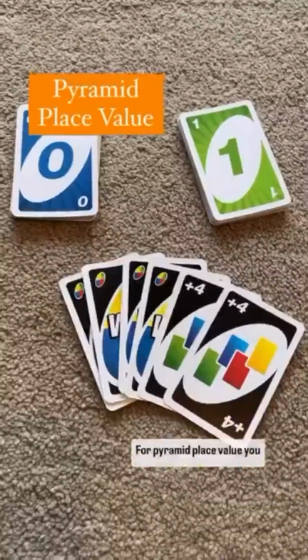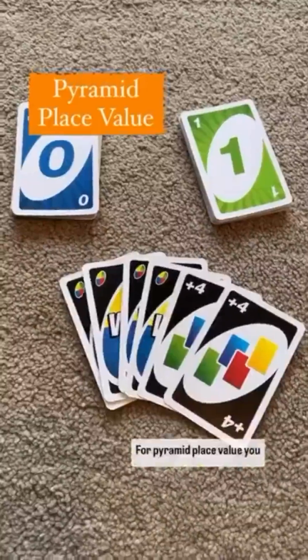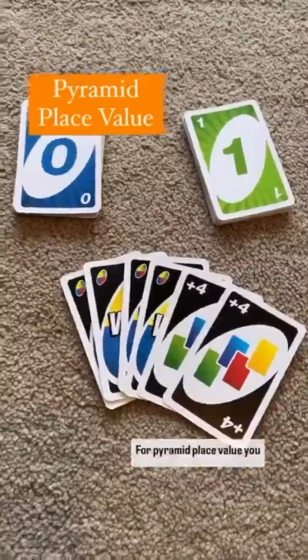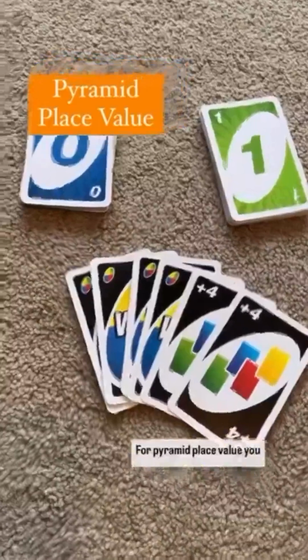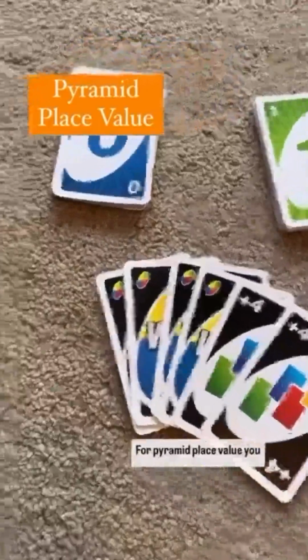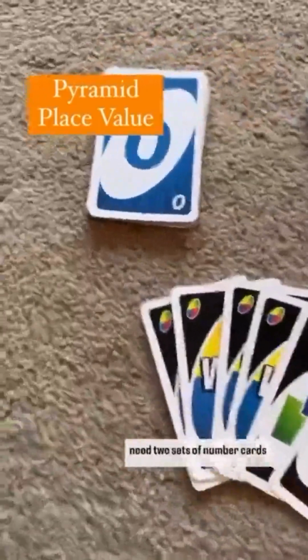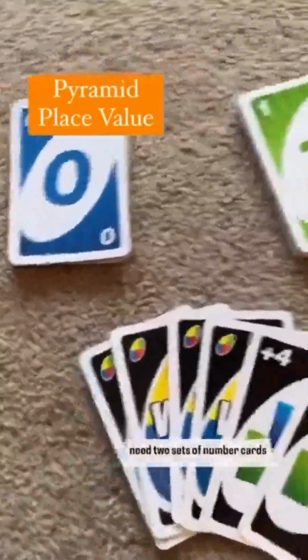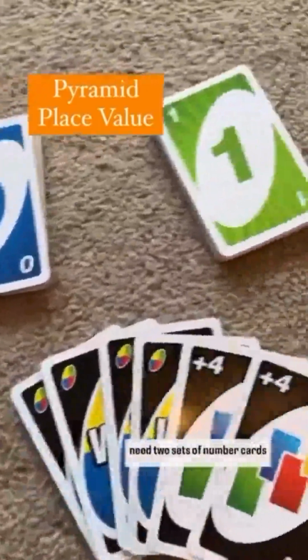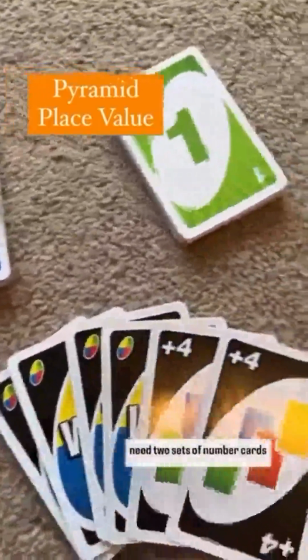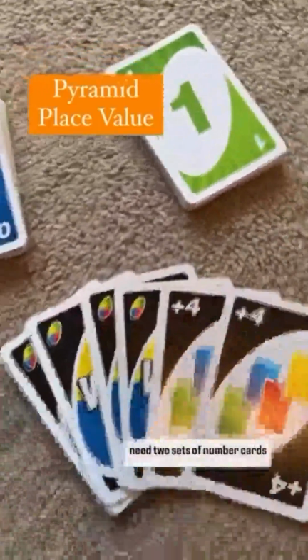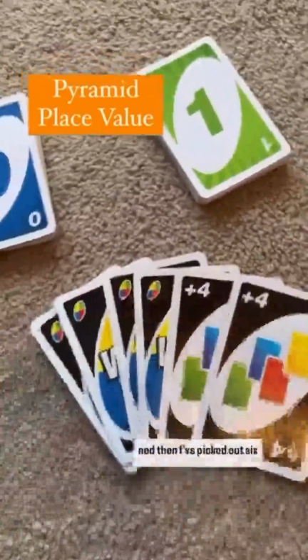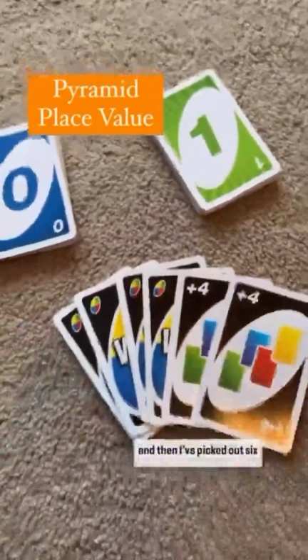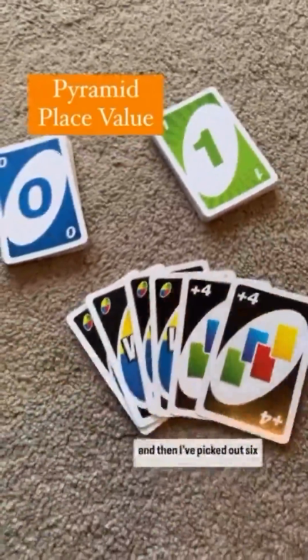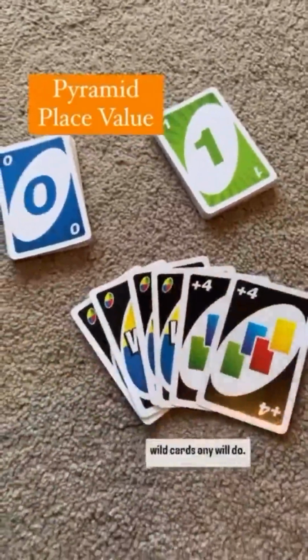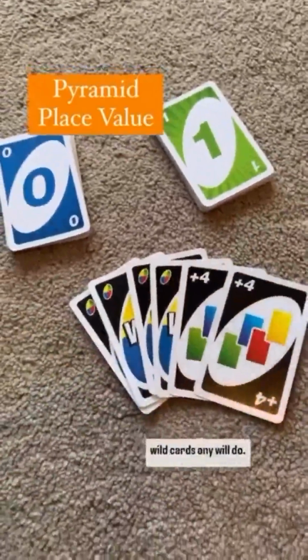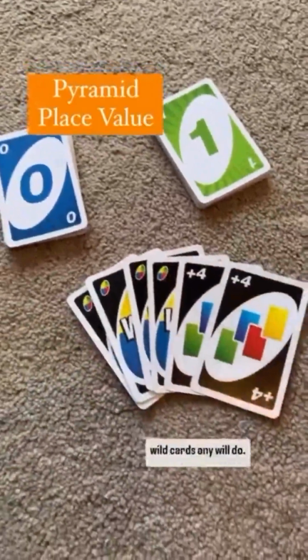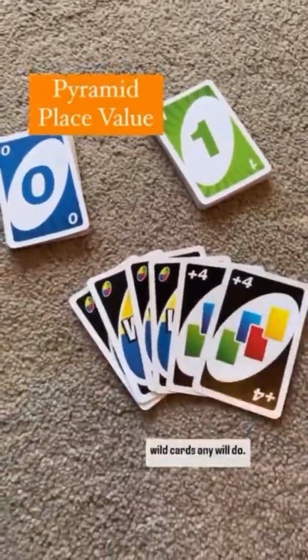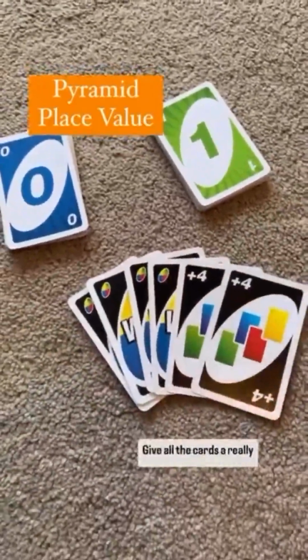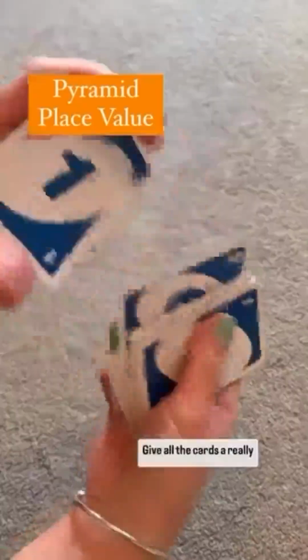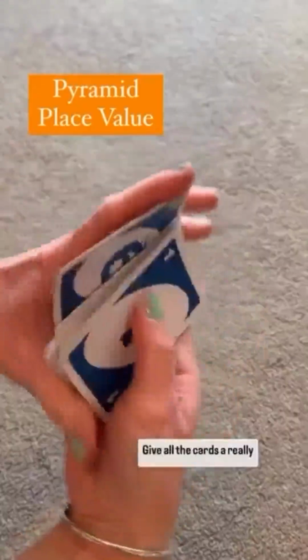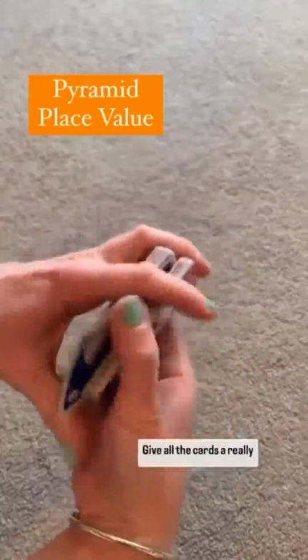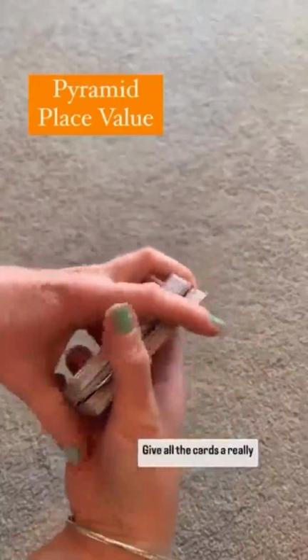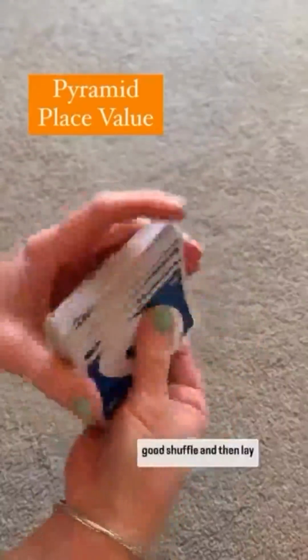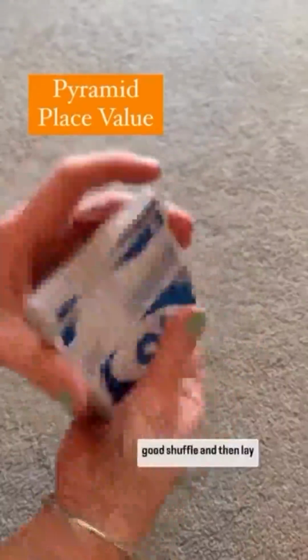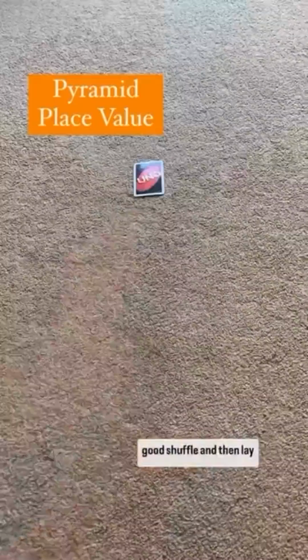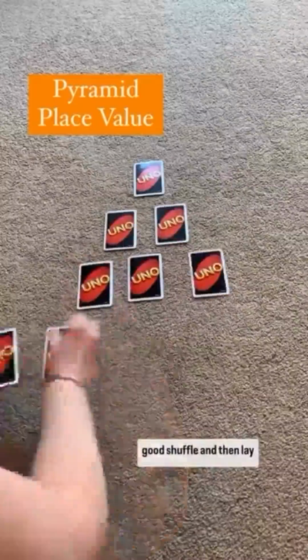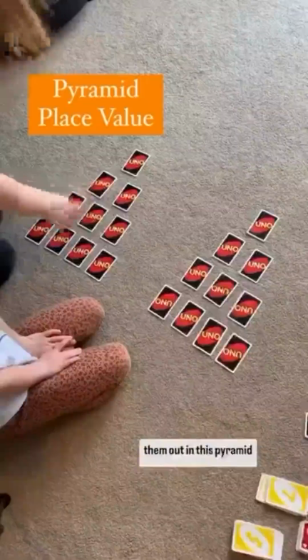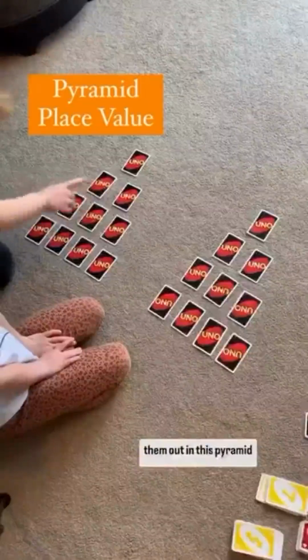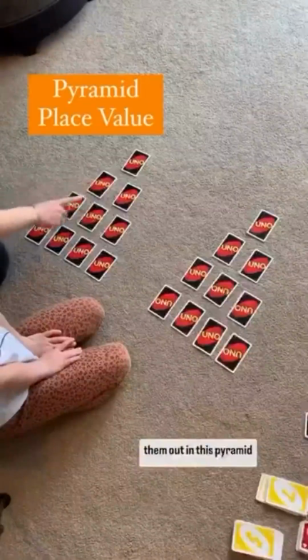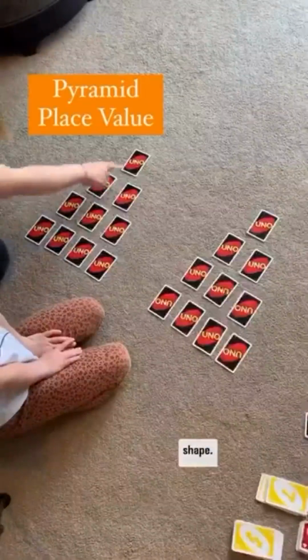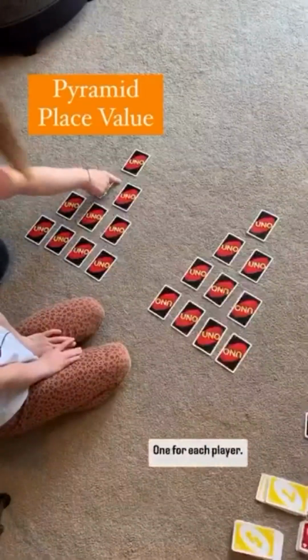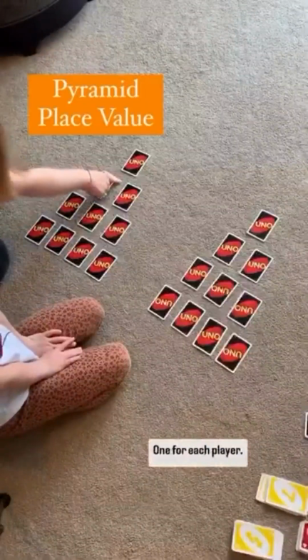For Pyramid Place Value you need two sets of number cards, and then I've picked out six wild cards — any will do. Give all the cards a really good shuffle and then lay them out in this pyramid shape, one for each player.